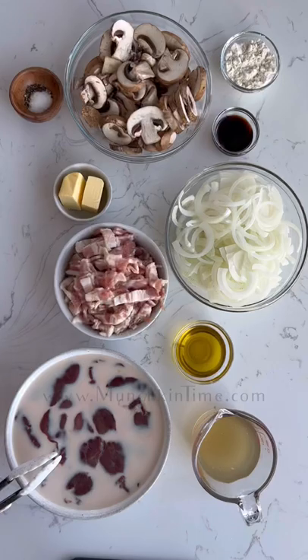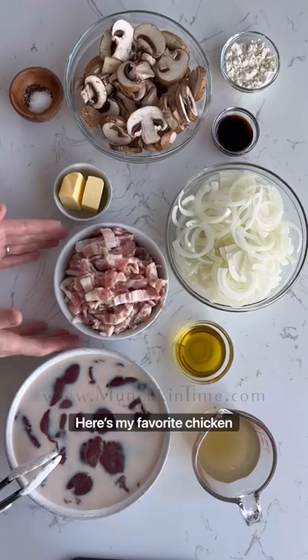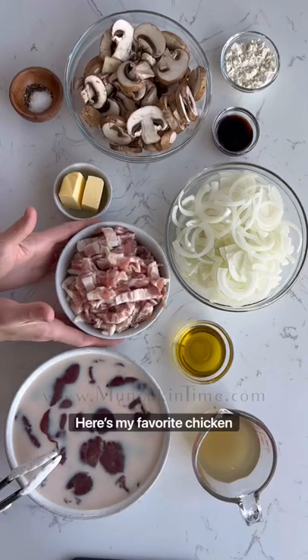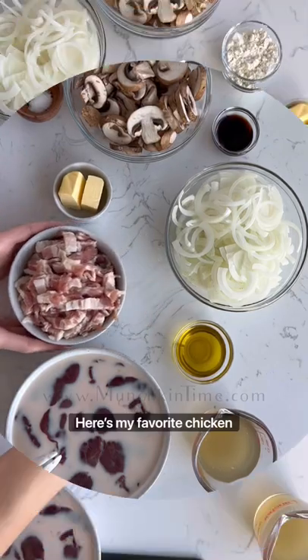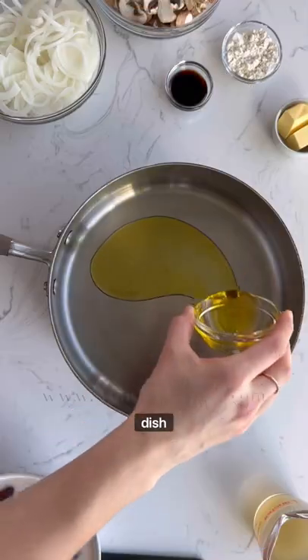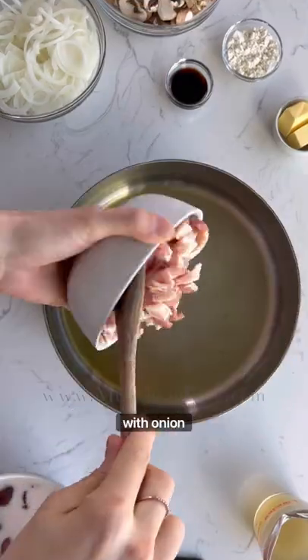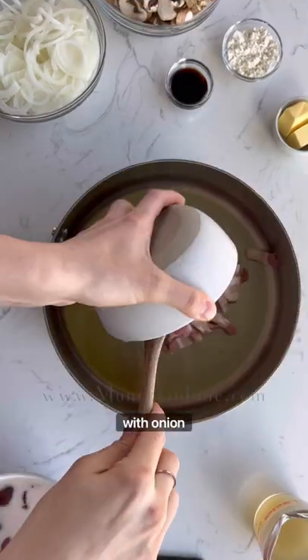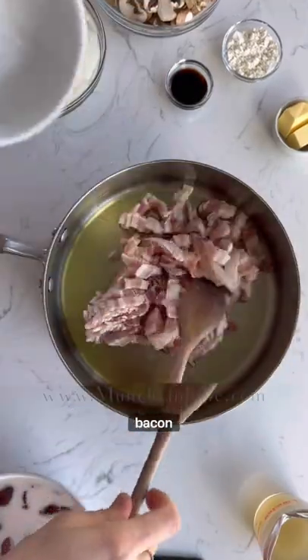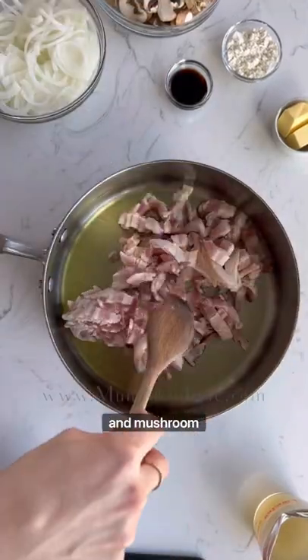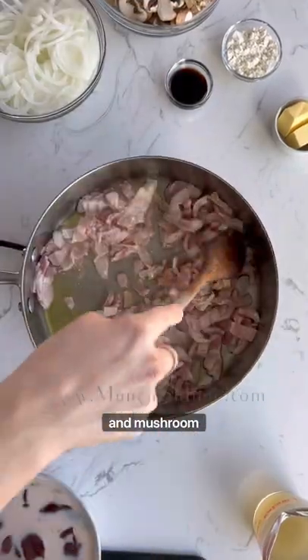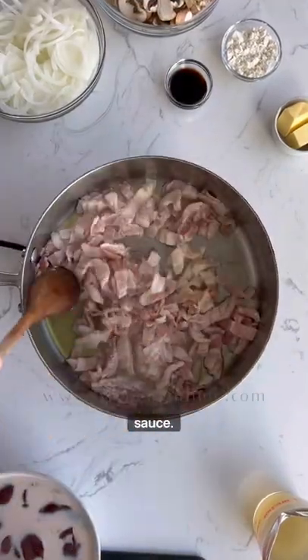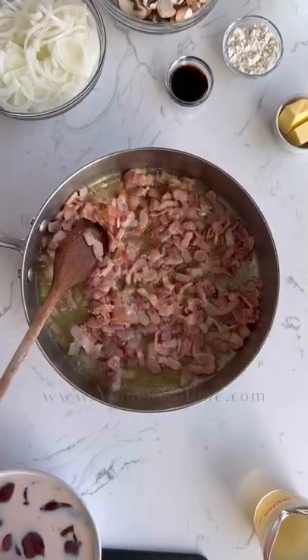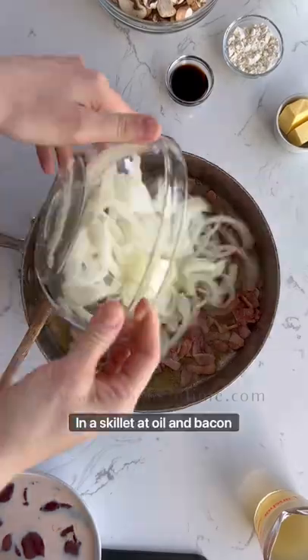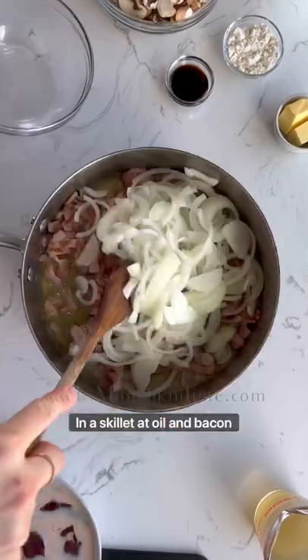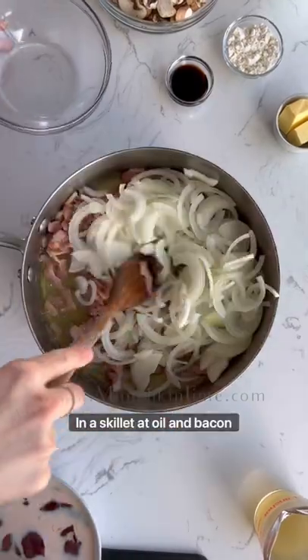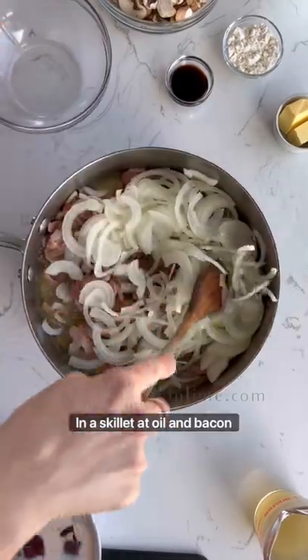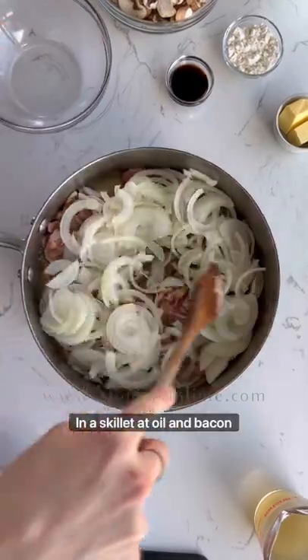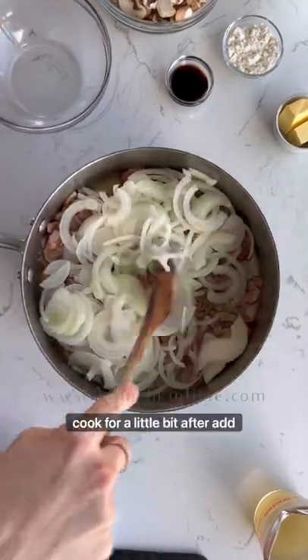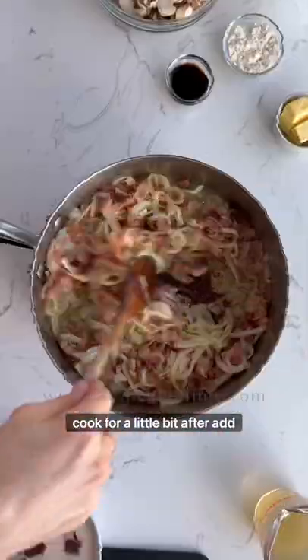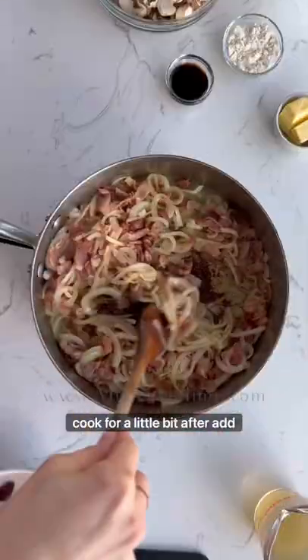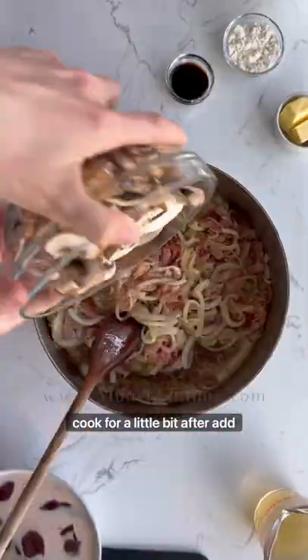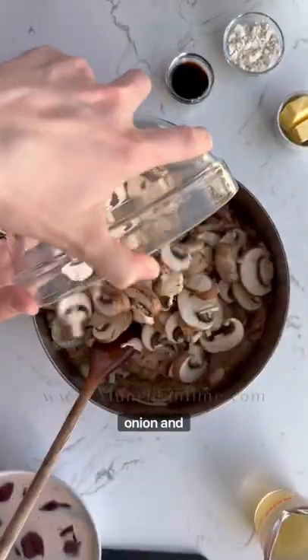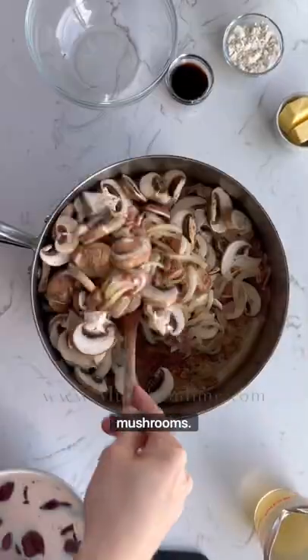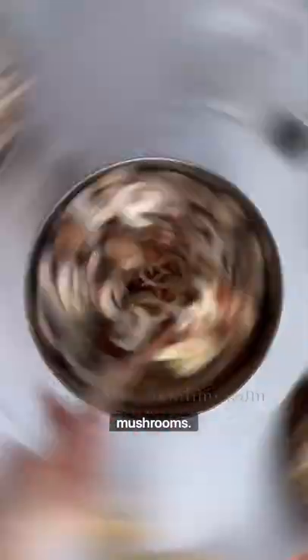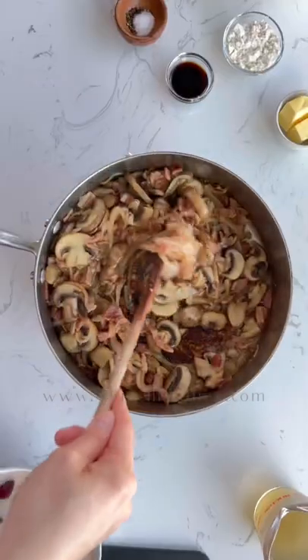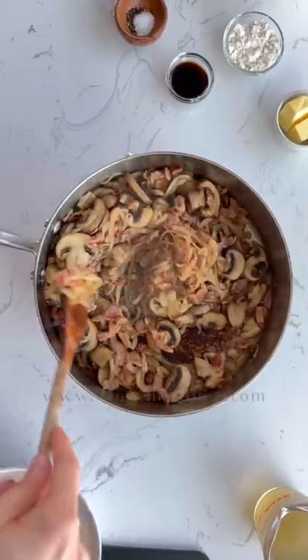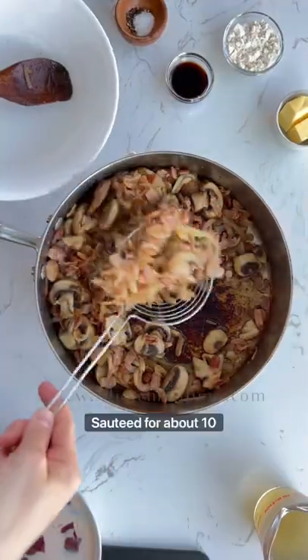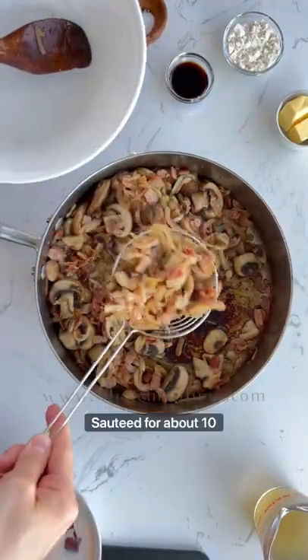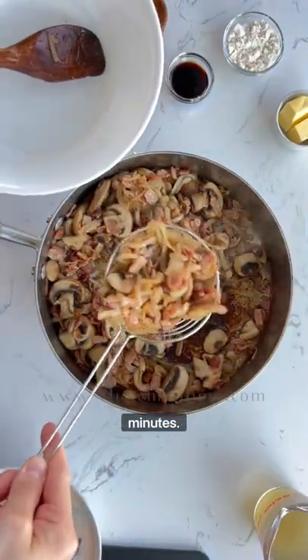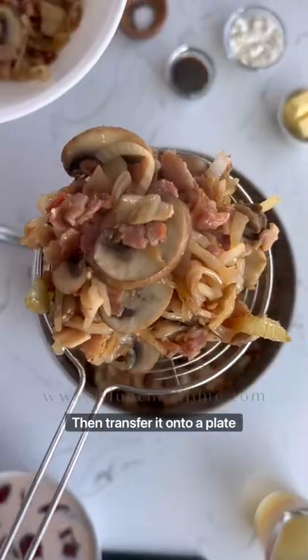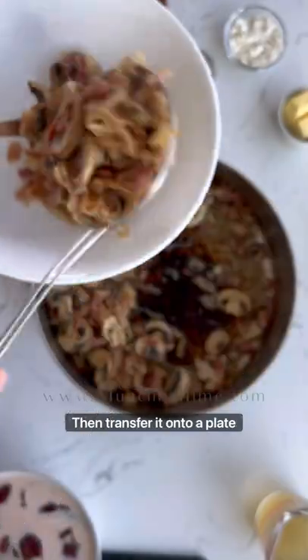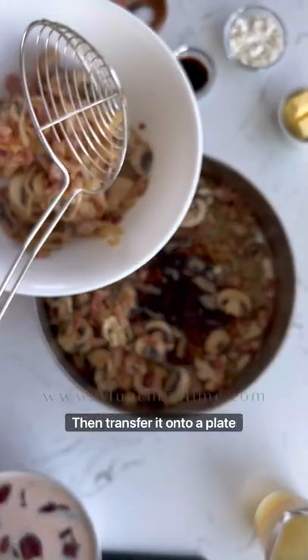Here's my favorite chicken liver dish with onion, bacon, and mushroom sauce. In the skillet, add oil and bacon and cook for a little bit. After, add onion and mushrooms and sauté for about 10 minutes, then transfer onto a plate.